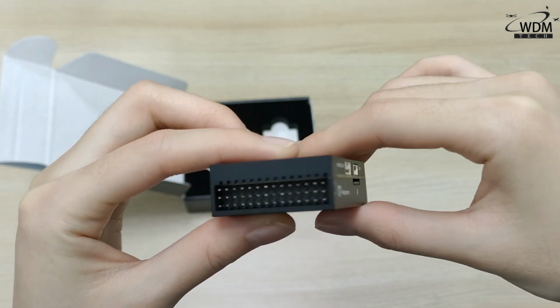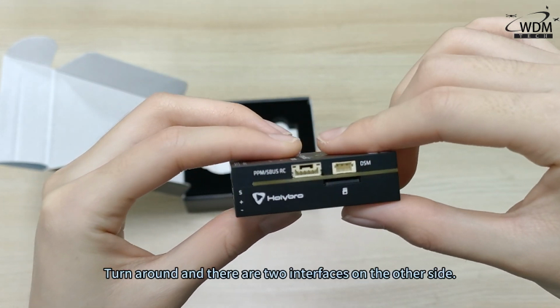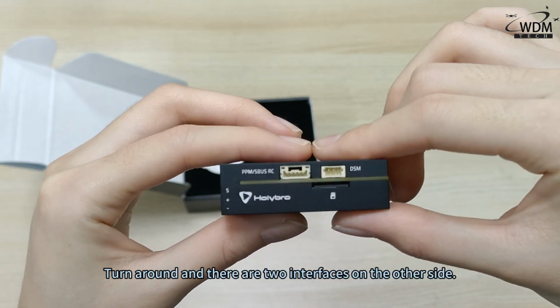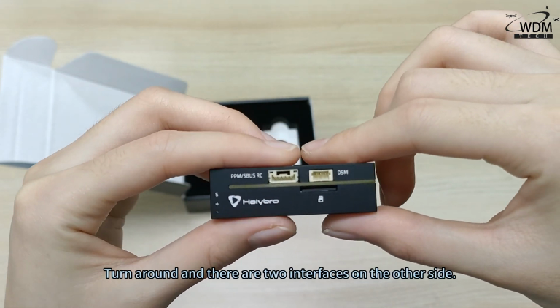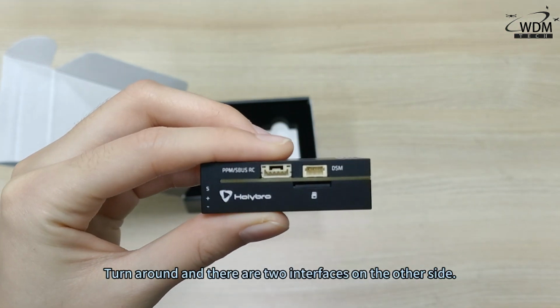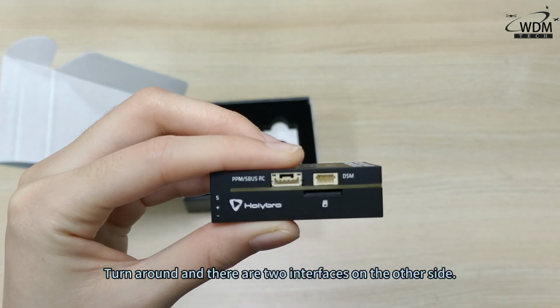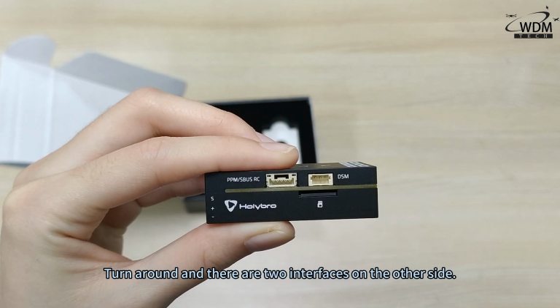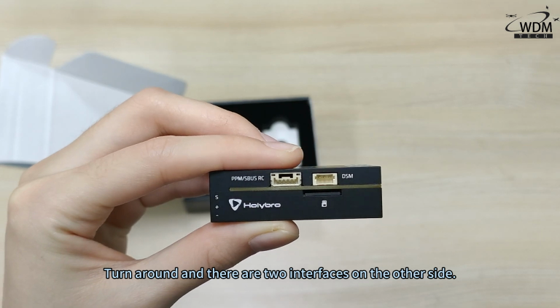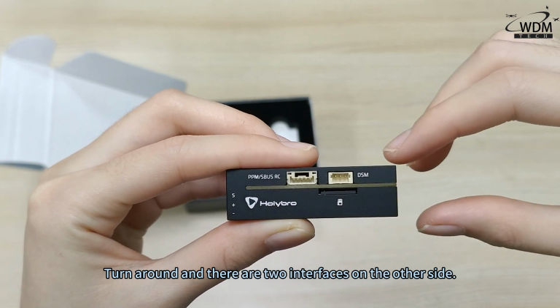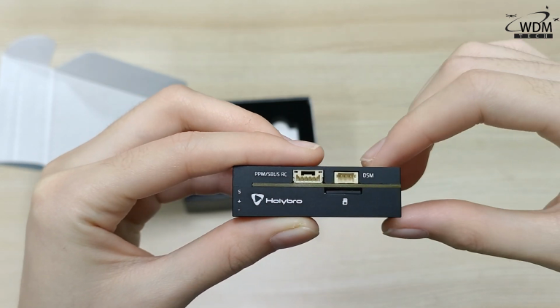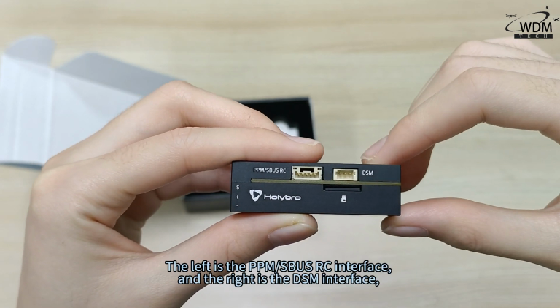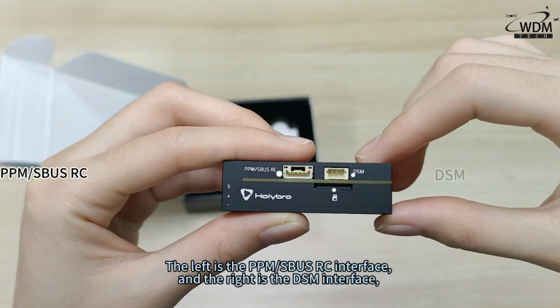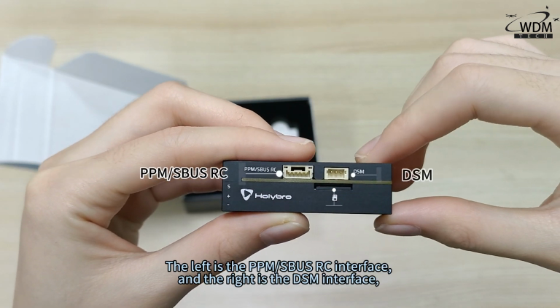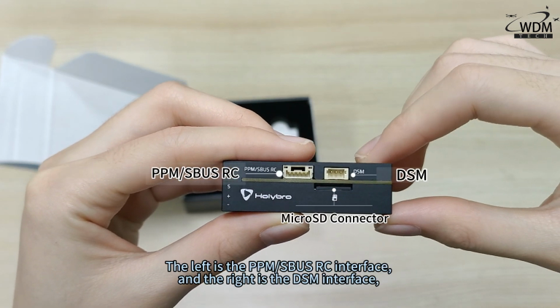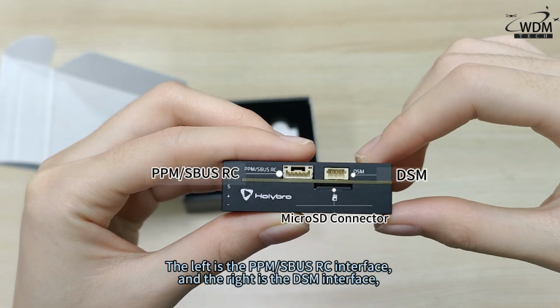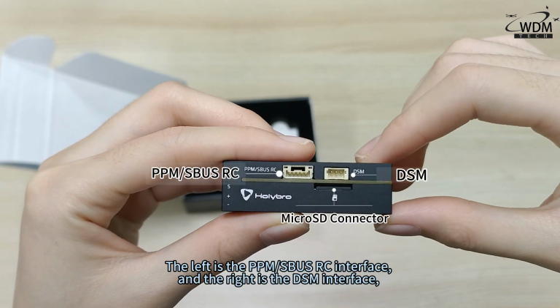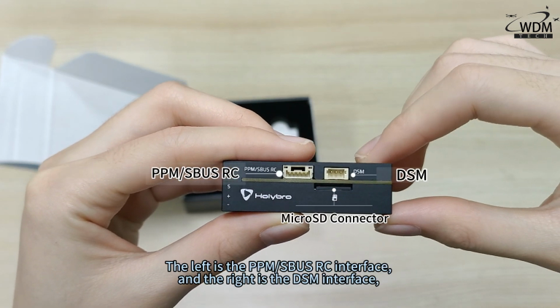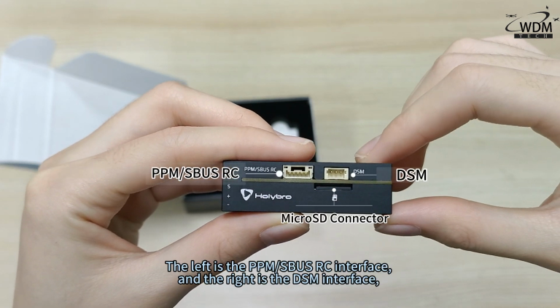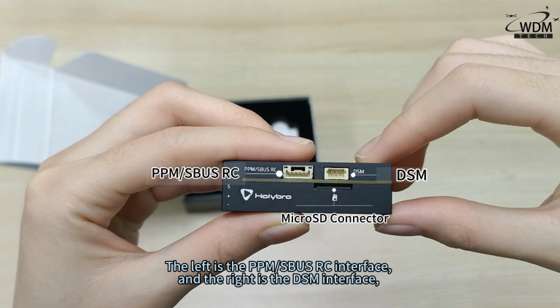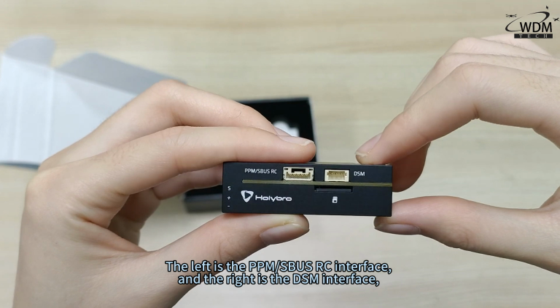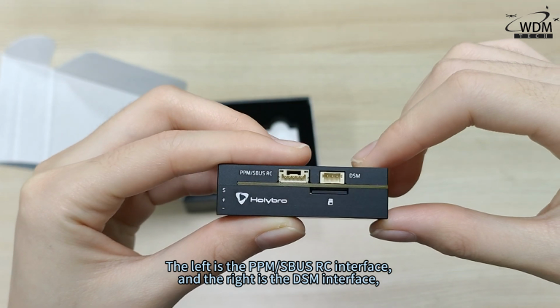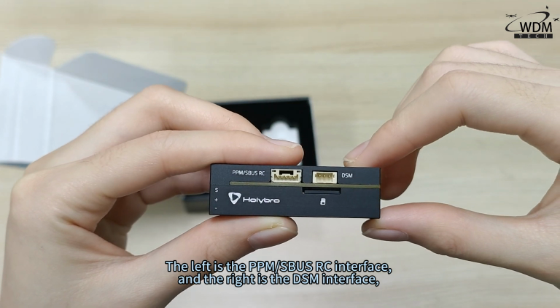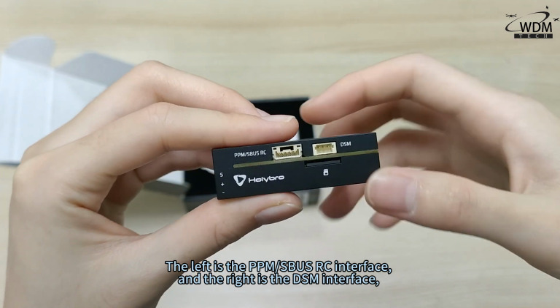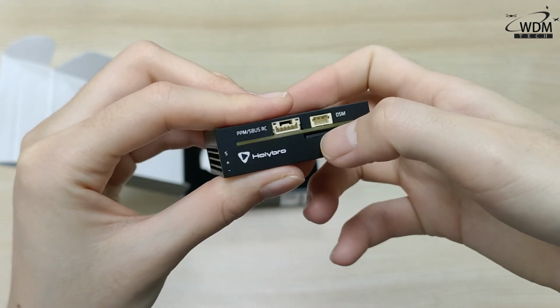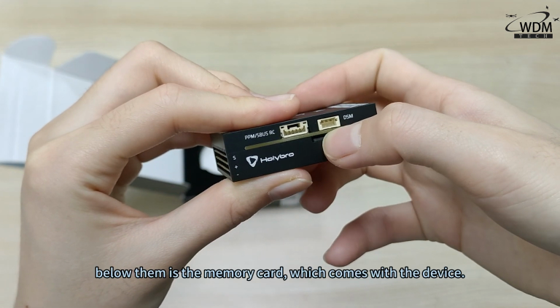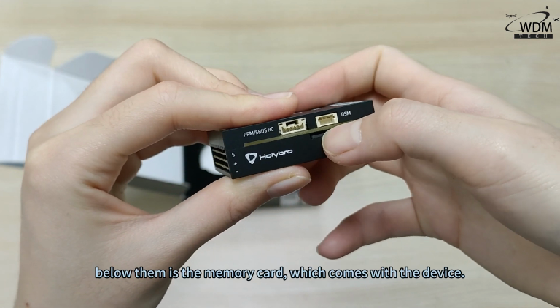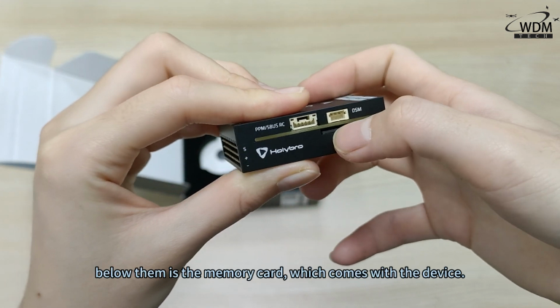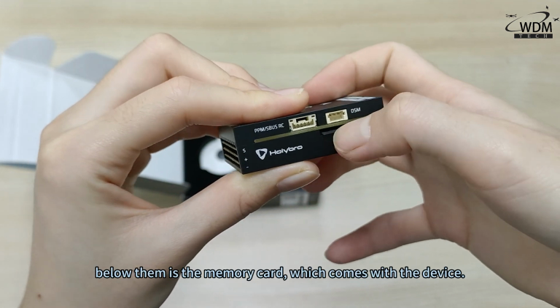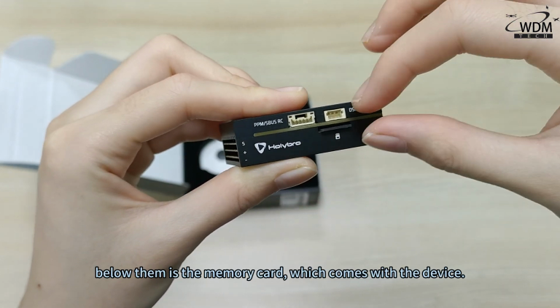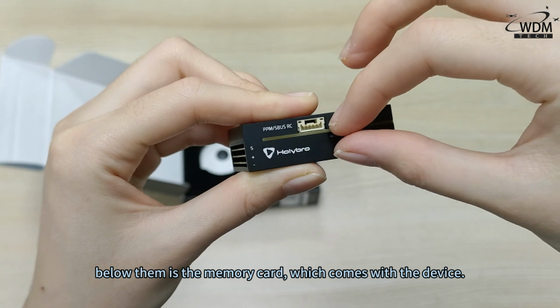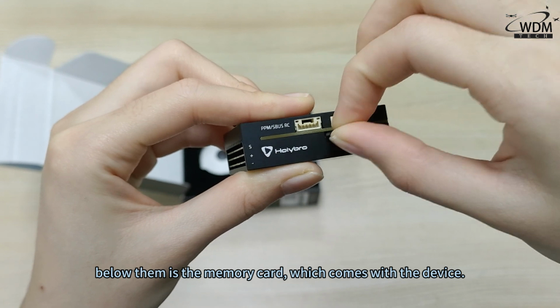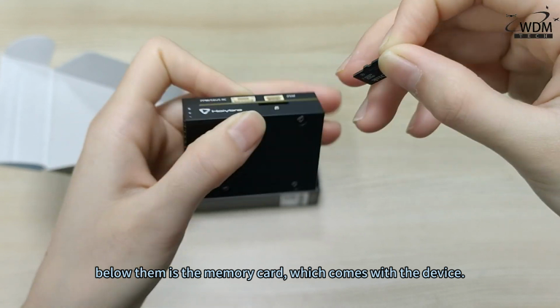Turn around and there are two interfaces on the other side. The left is the PPM SBUS RC interface, and the right is the DSM interface. Below them is the memory card, which comes with the device.